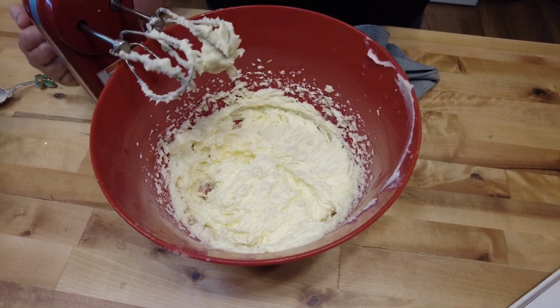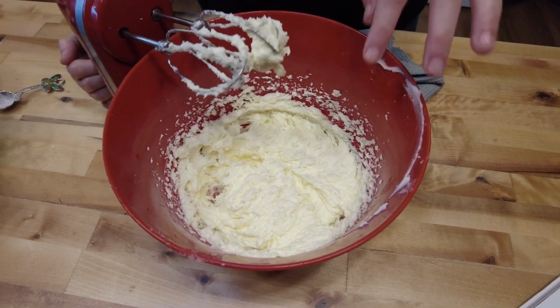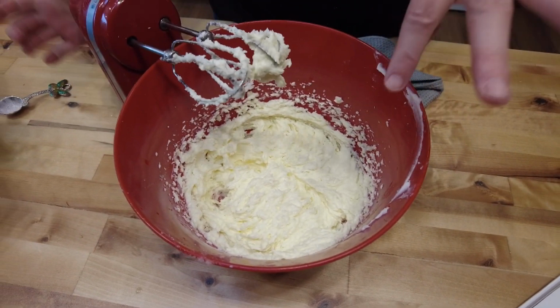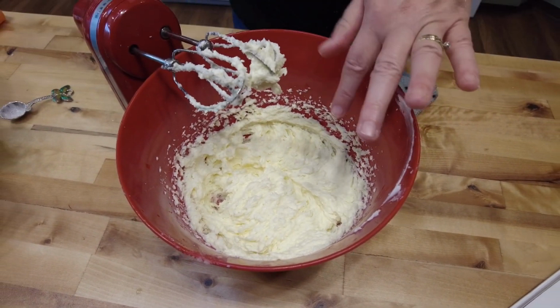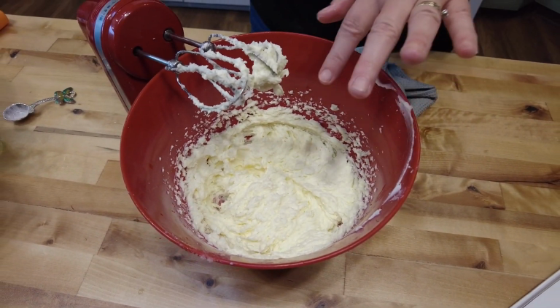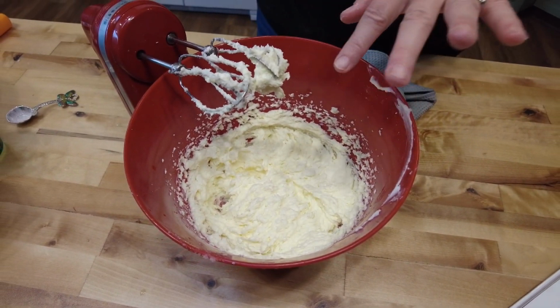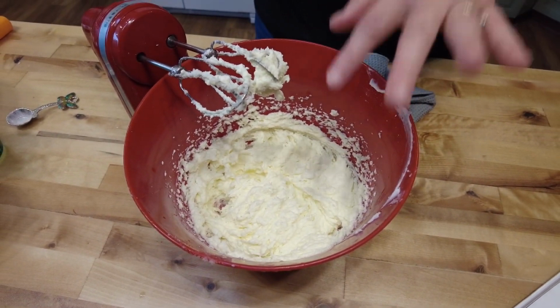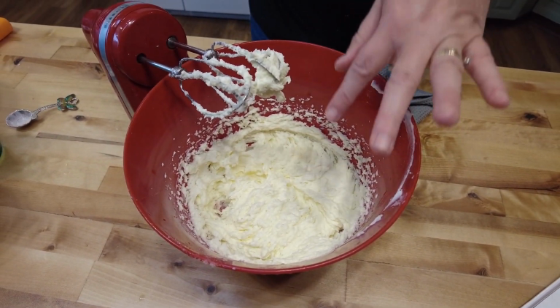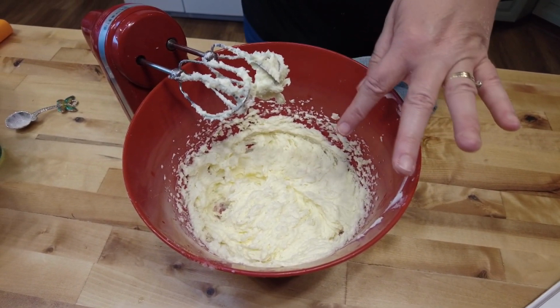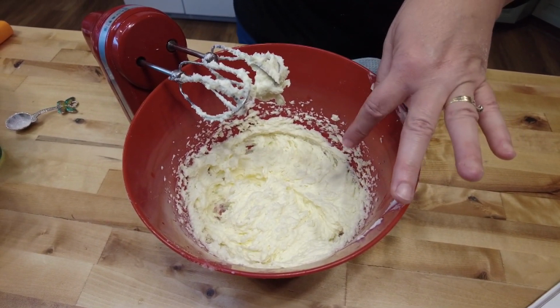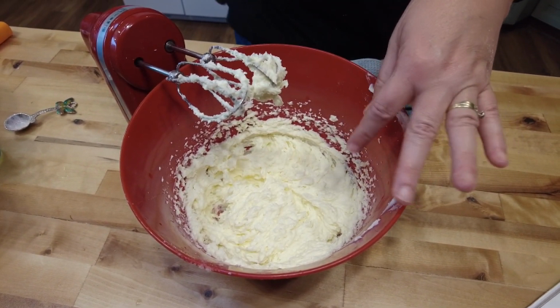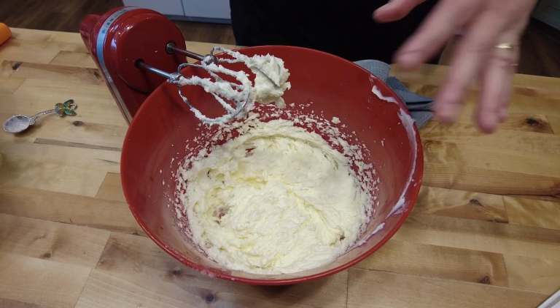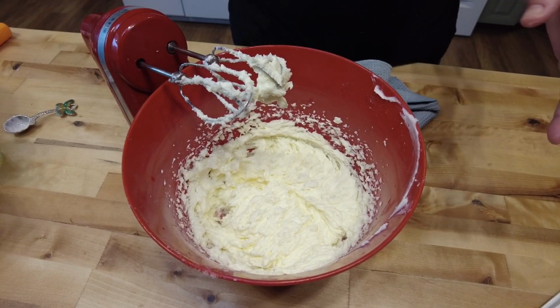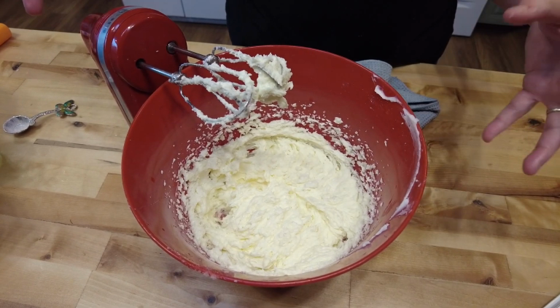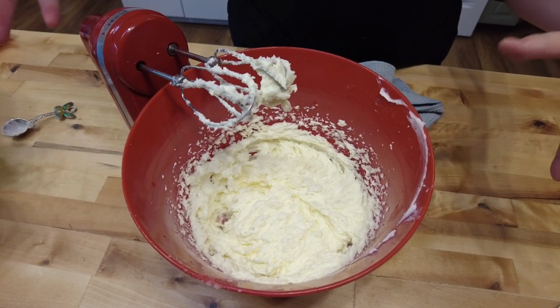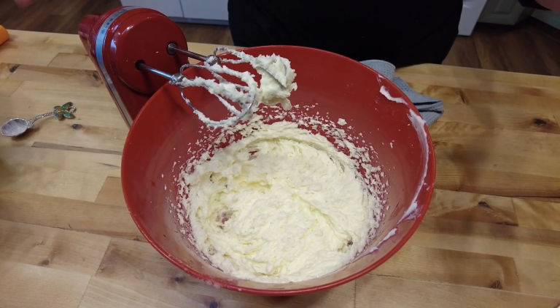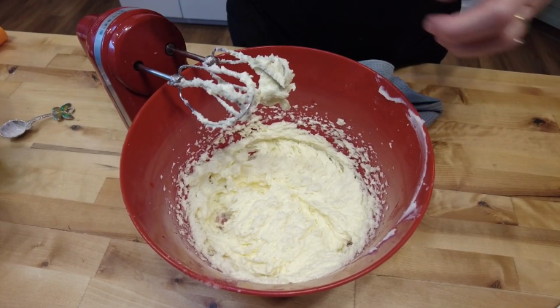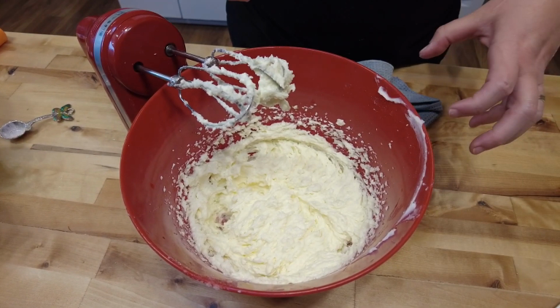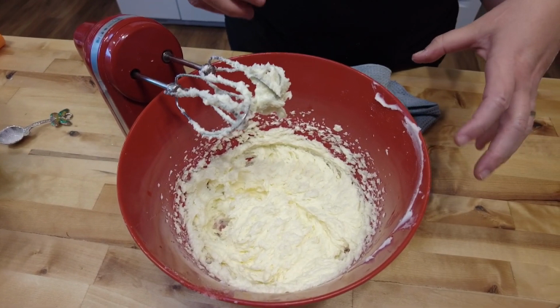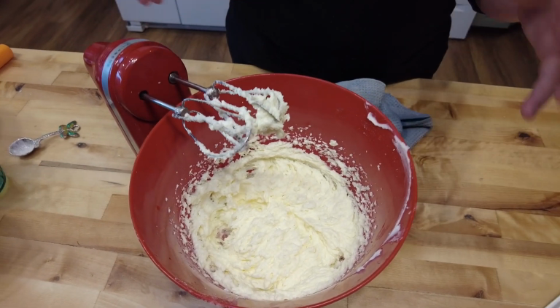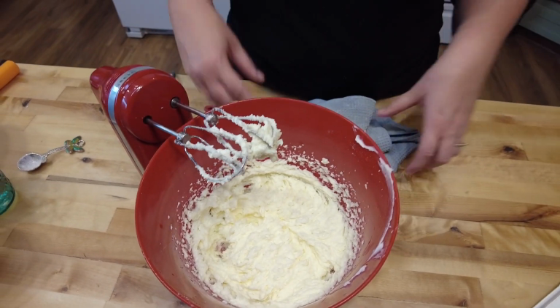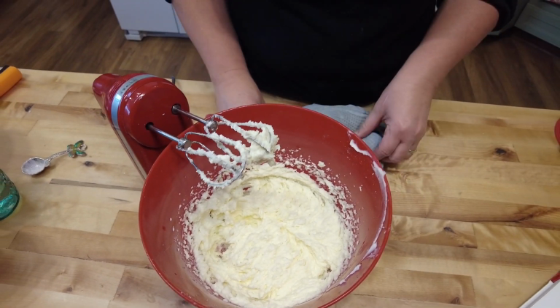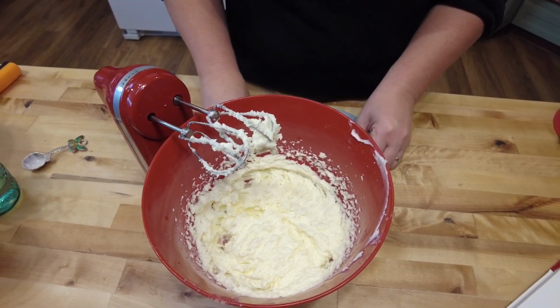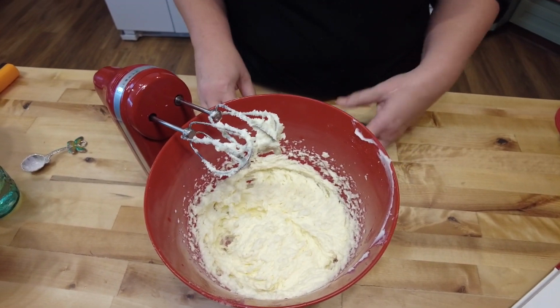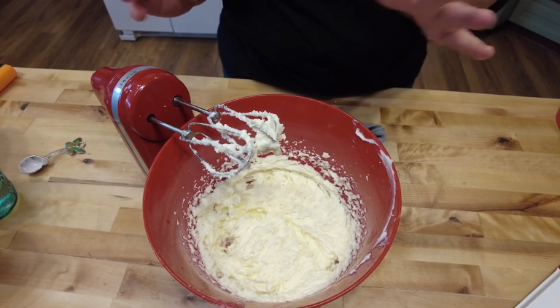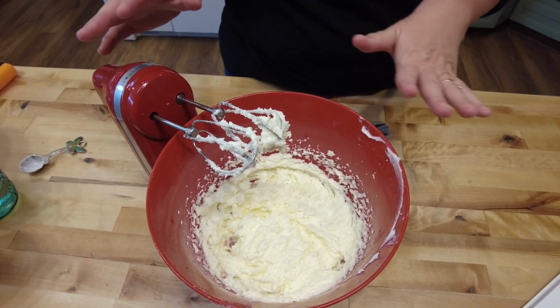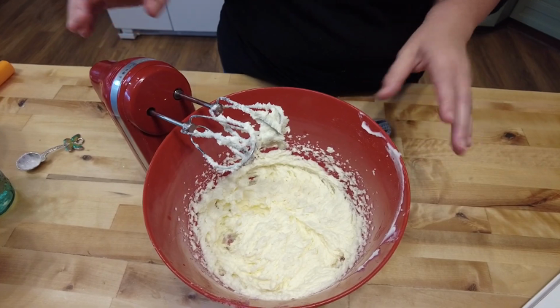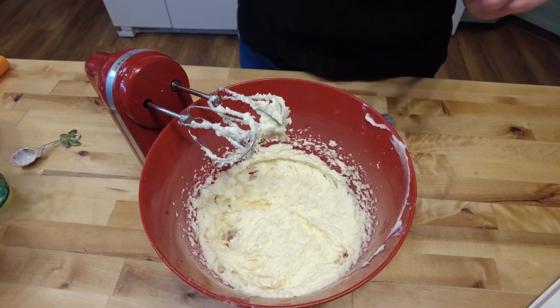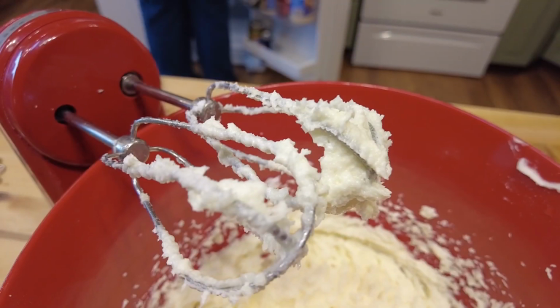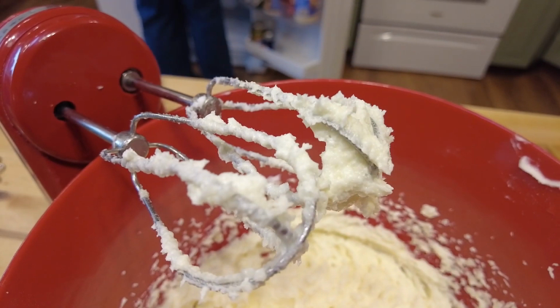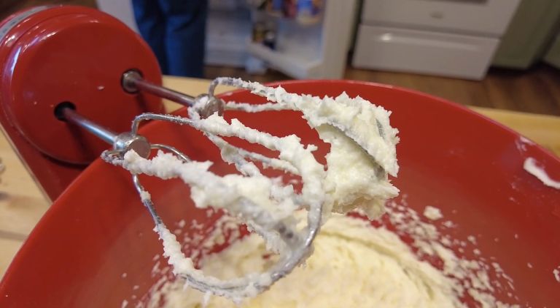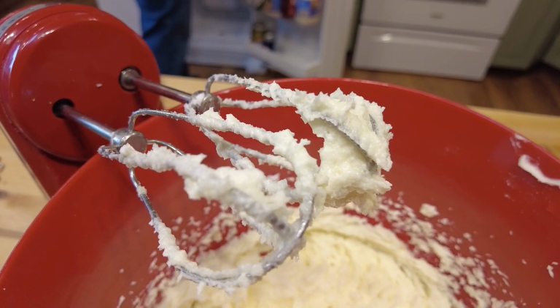Why do you cream your sugar and shortening together? Because it helps get them coming together so they will be smooth in your cookies. Next we're going to add our buttermilk.